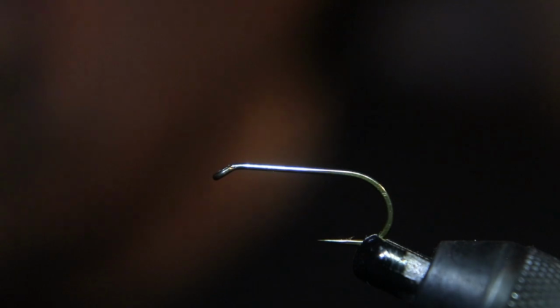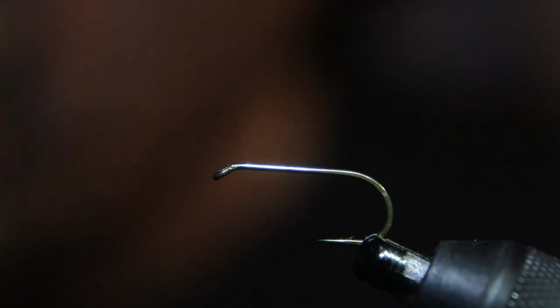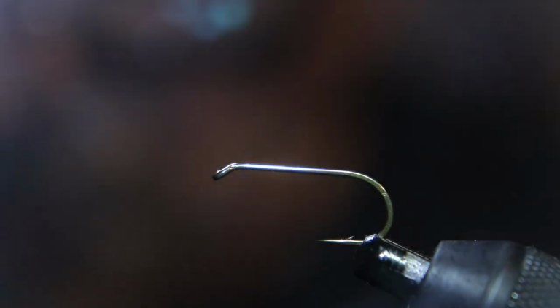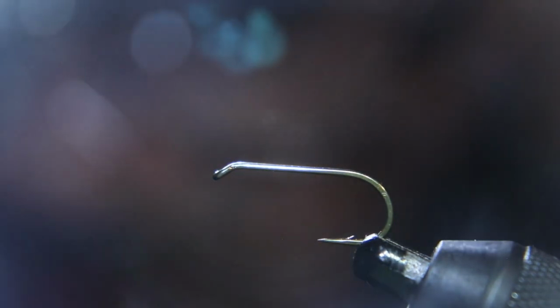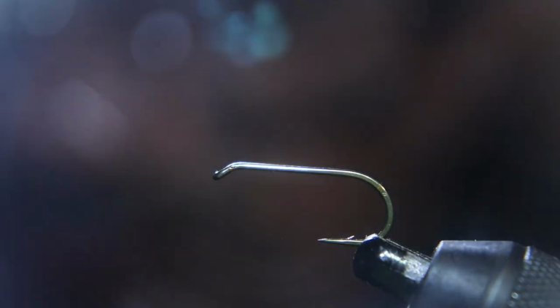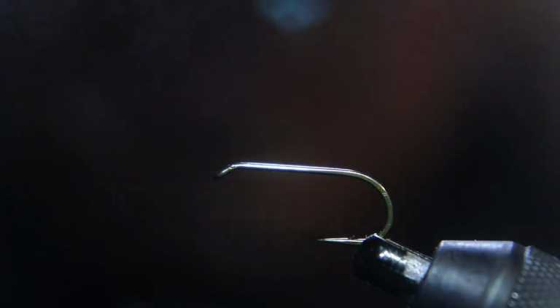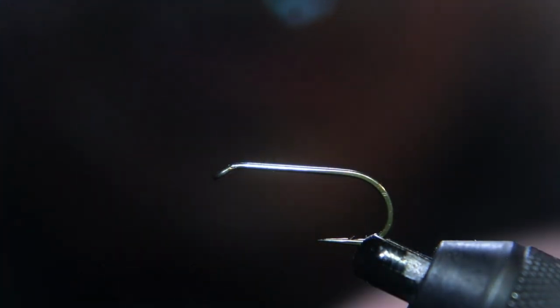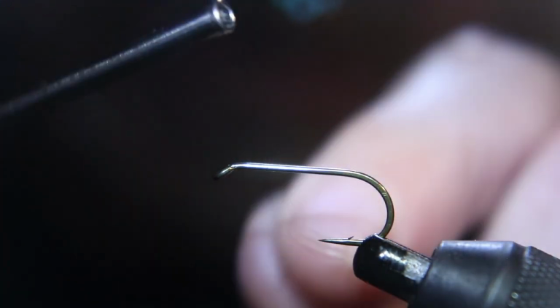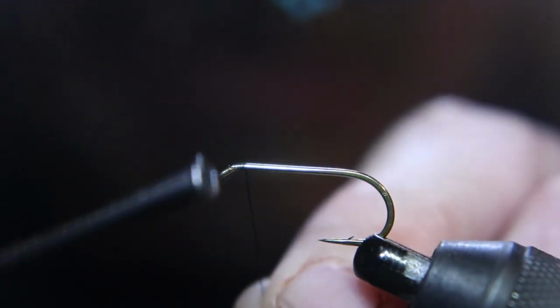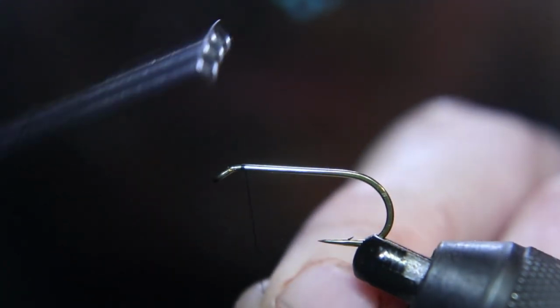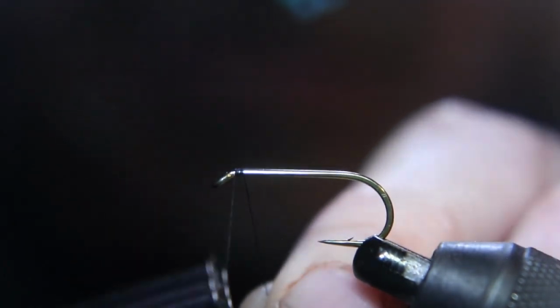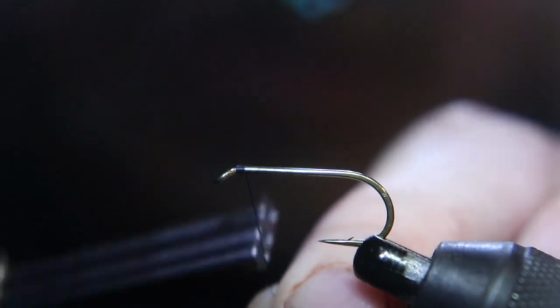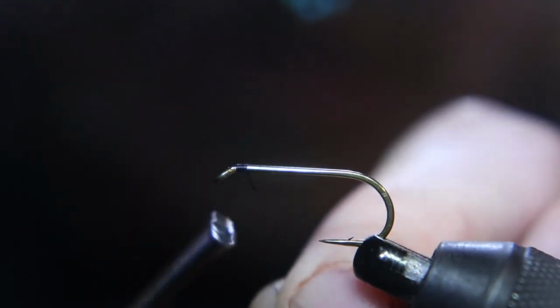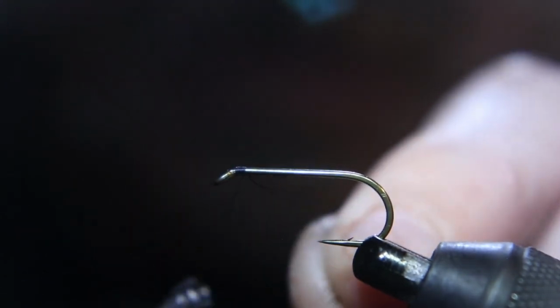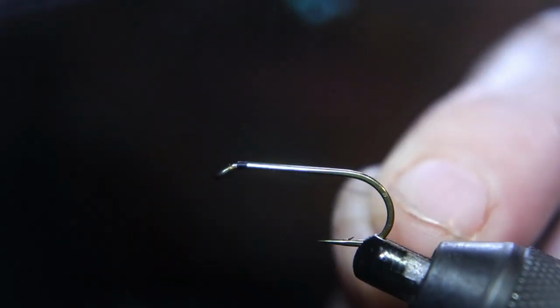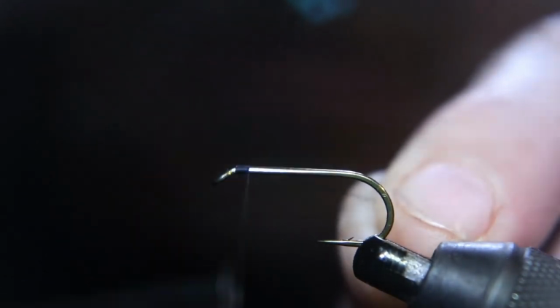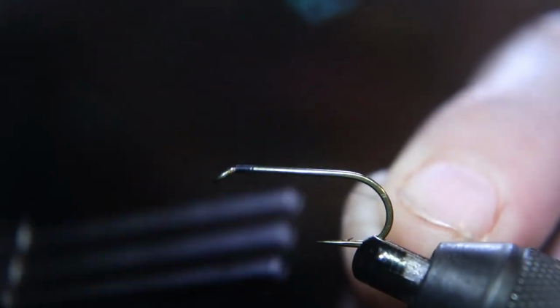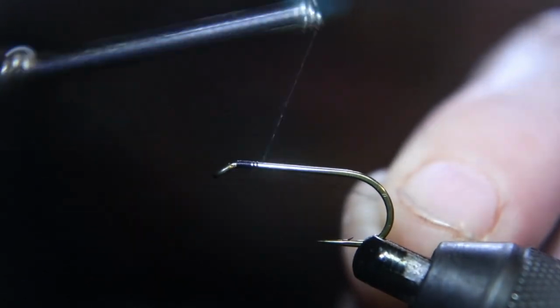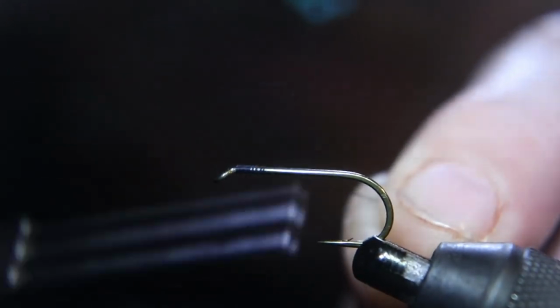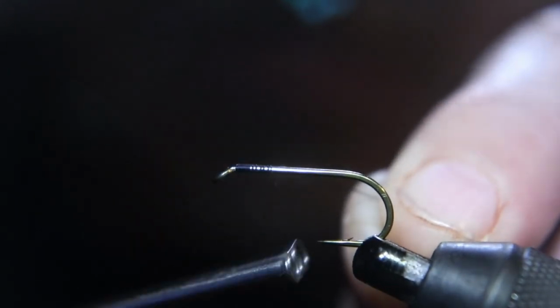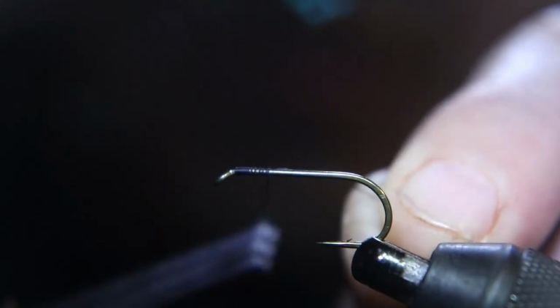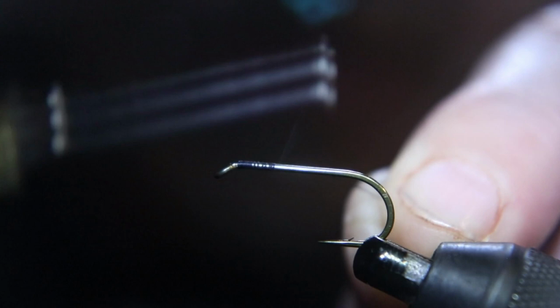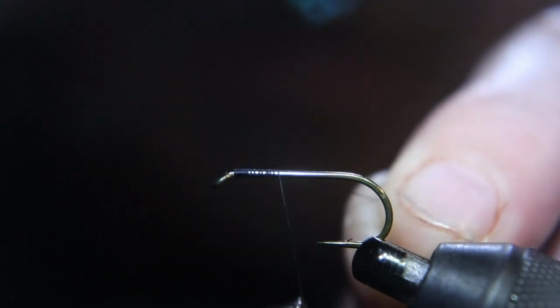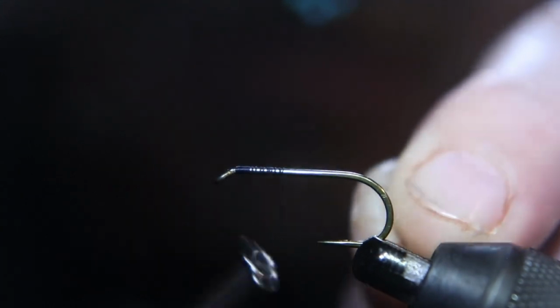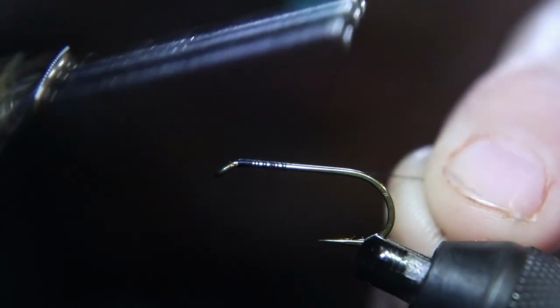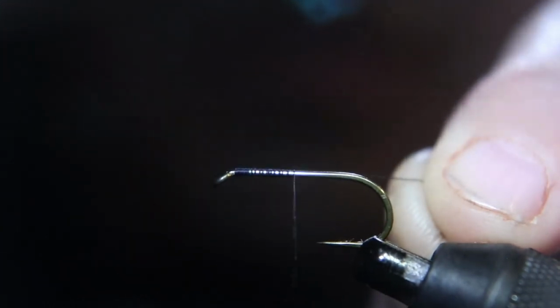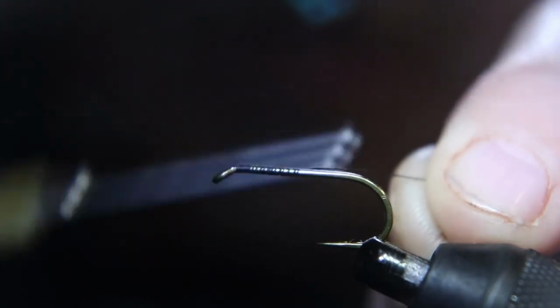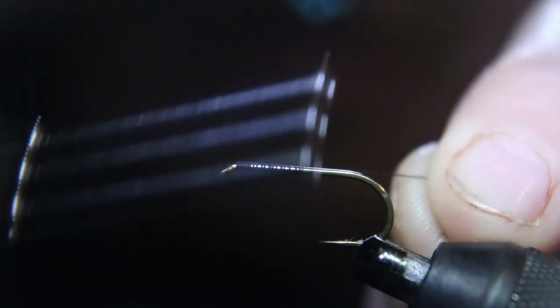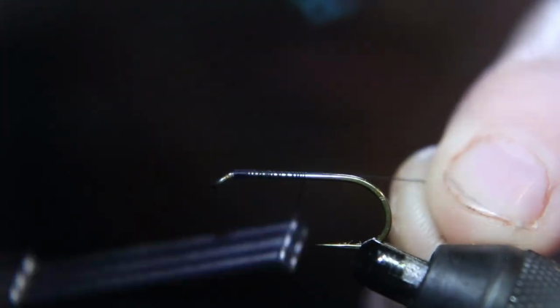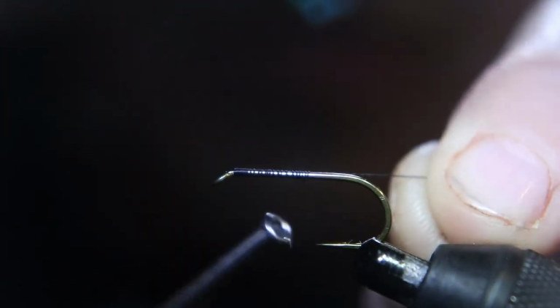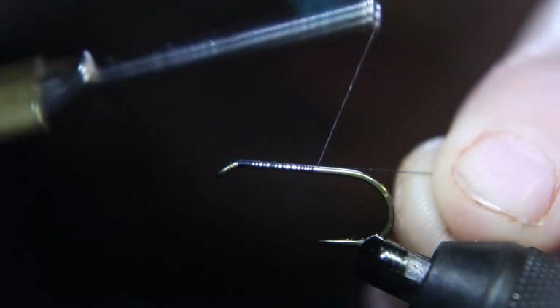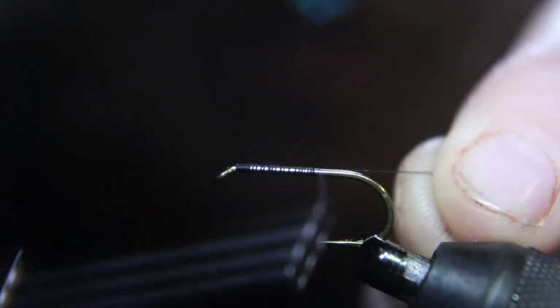To start this fly, use a size 8 dry fly hook and black thread, or you can use a light thread. Welcome to Everything Fly Fishing, where we tie flies to catch fish.